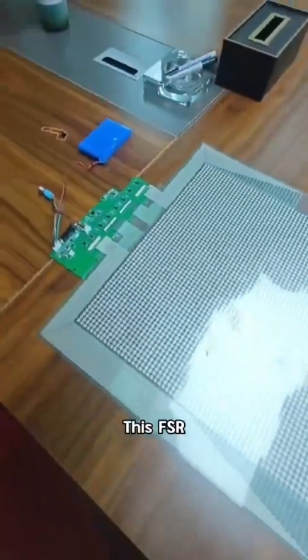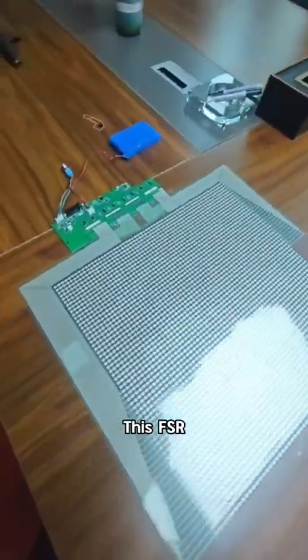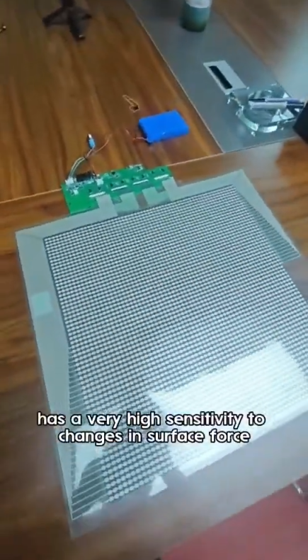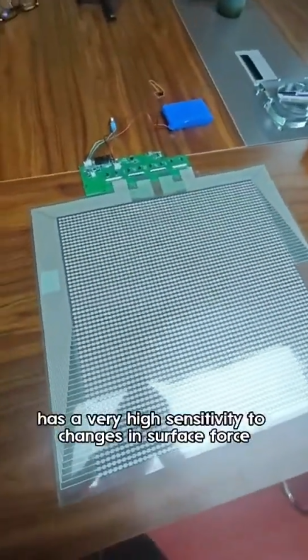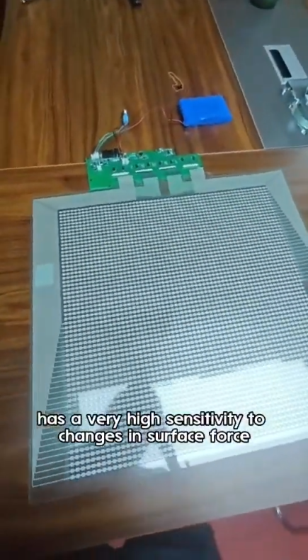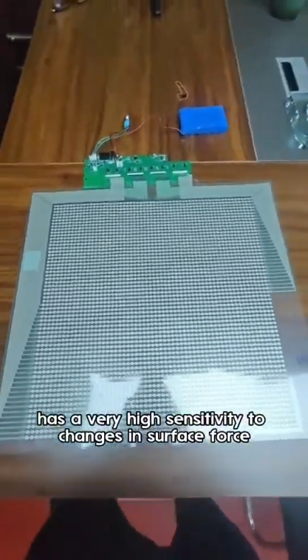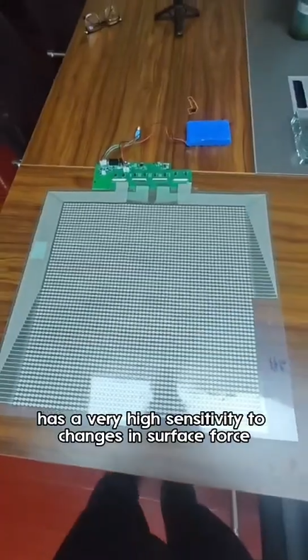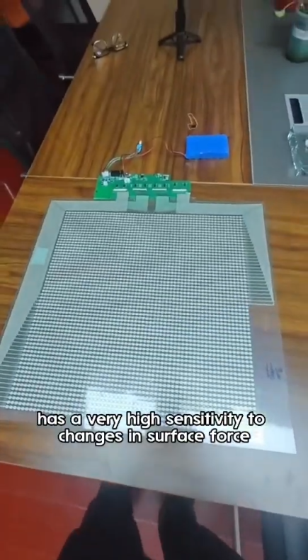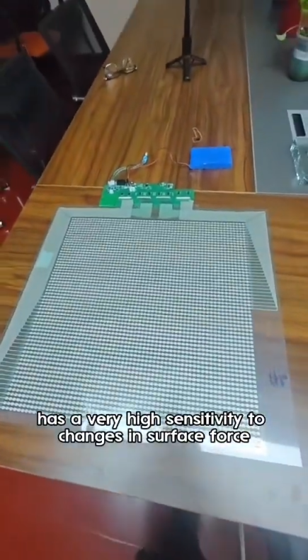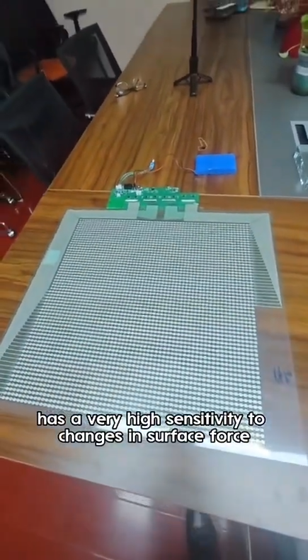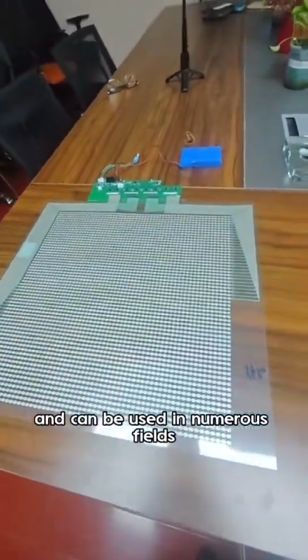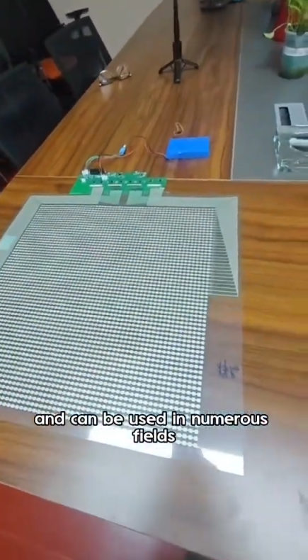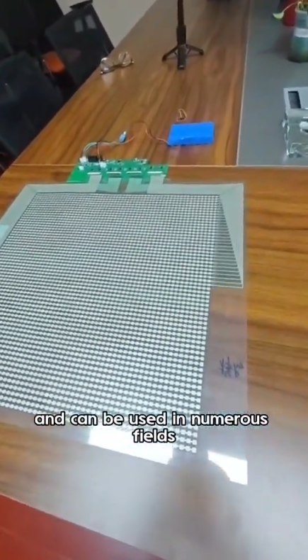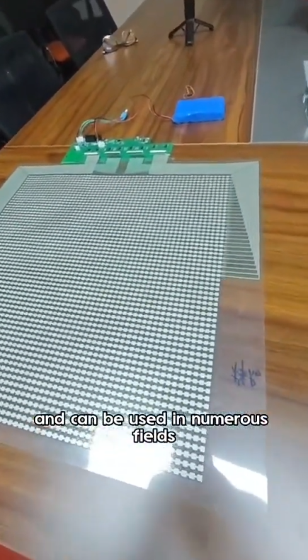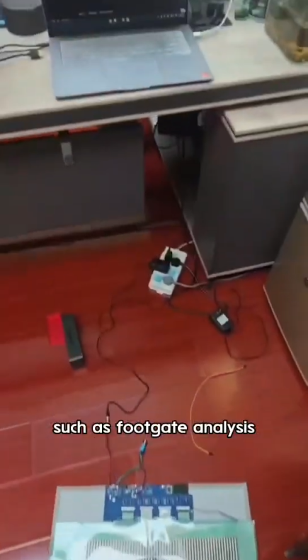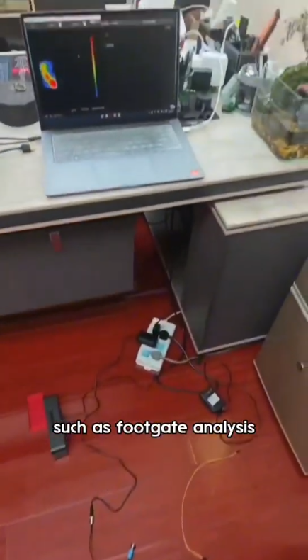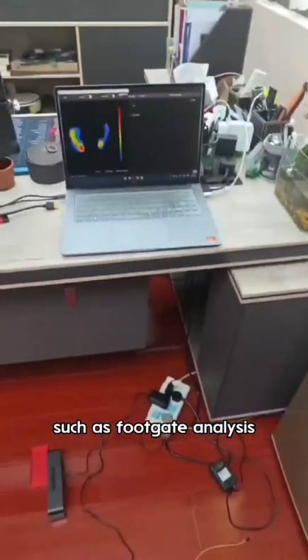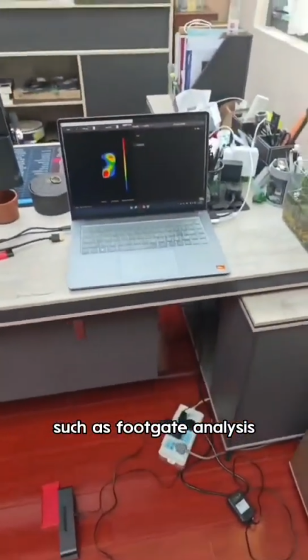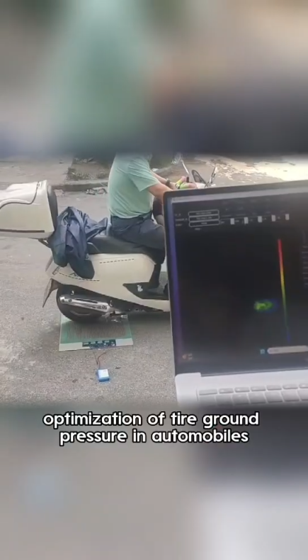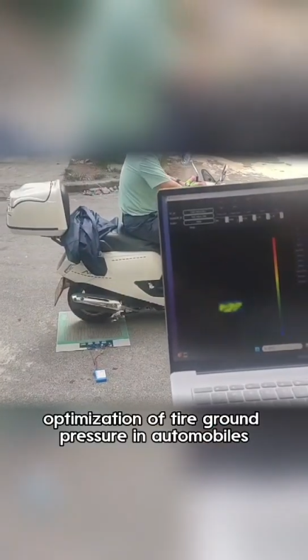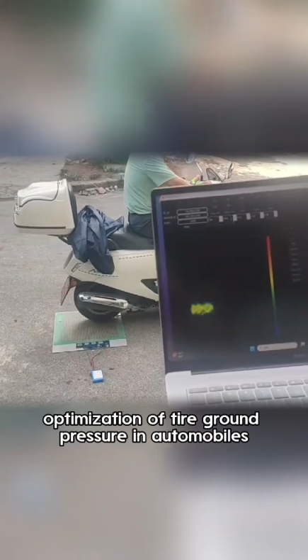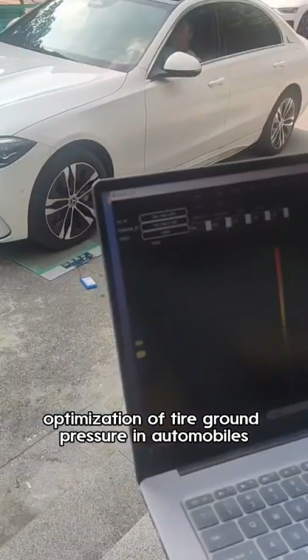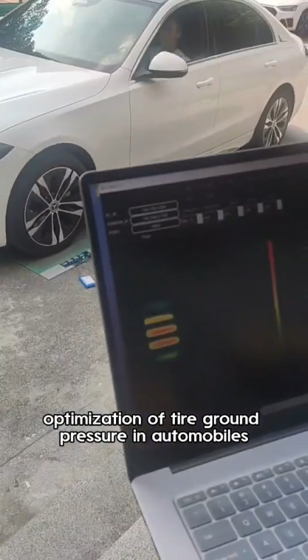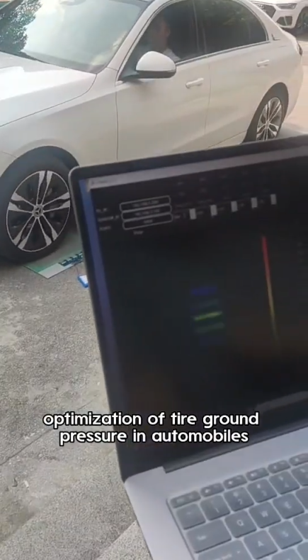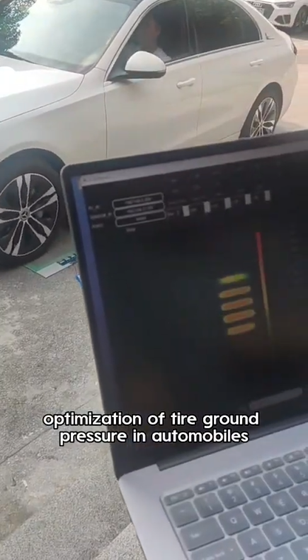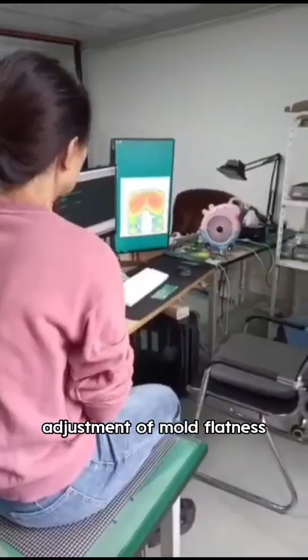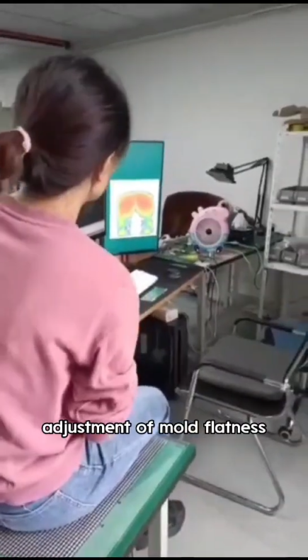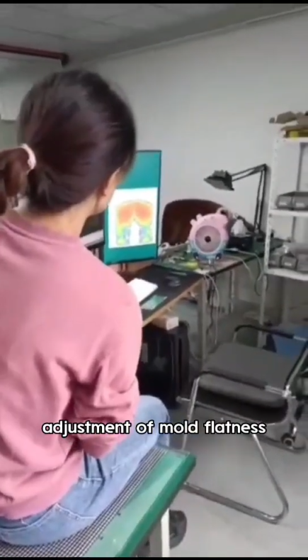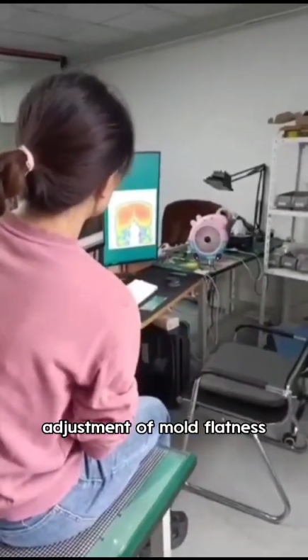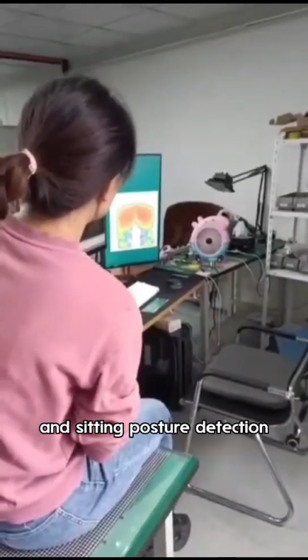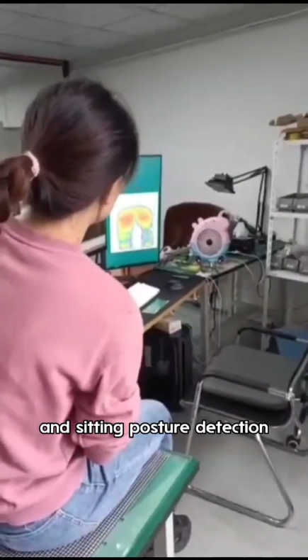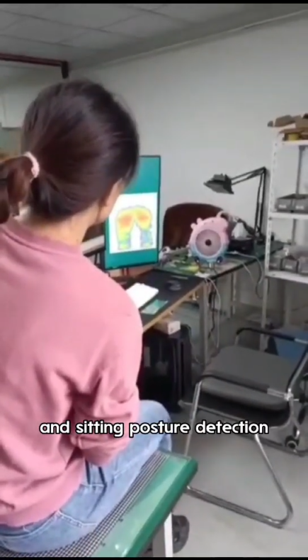This FSR has a very high sensitivity to changes in surface force, and can be used in numerous fields such as footgait analysis, optimization of tire ground pressure in automobiles, adjustment of mold flatness, and sitting posture detection.